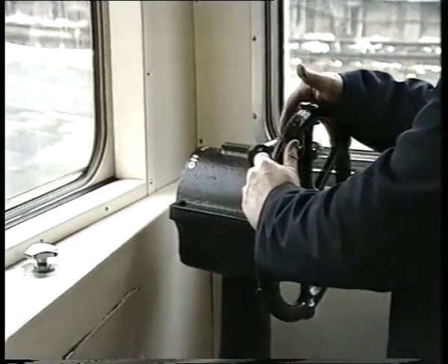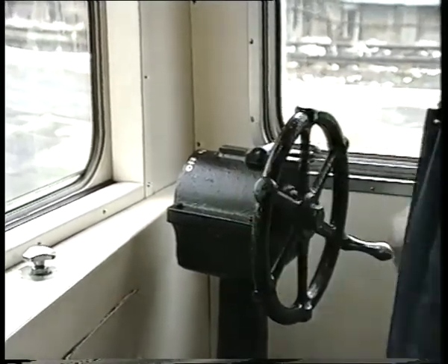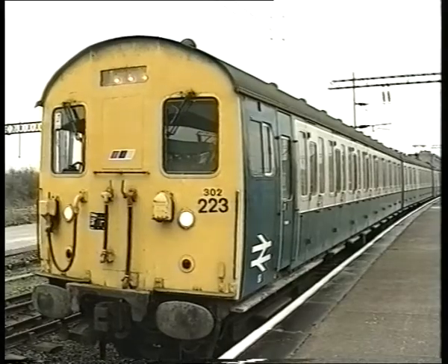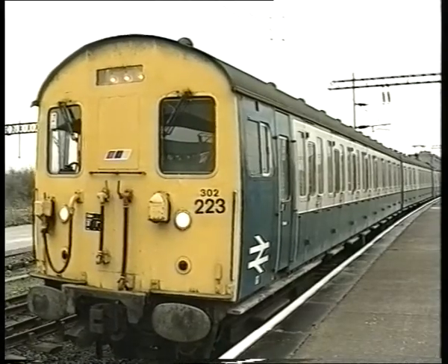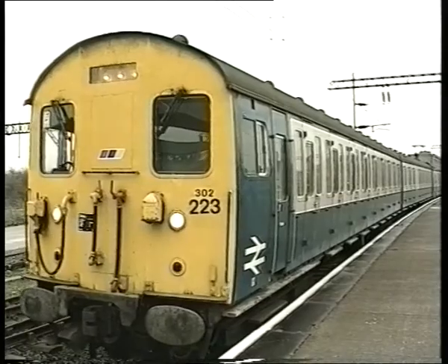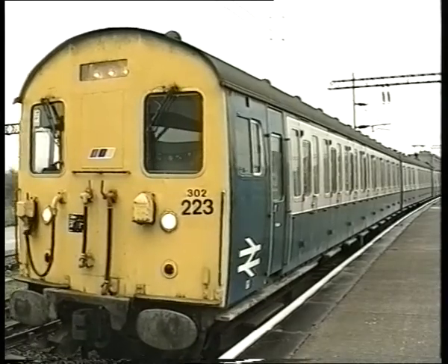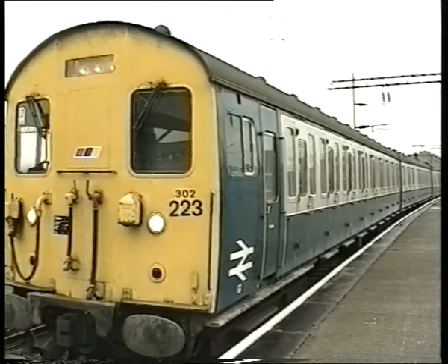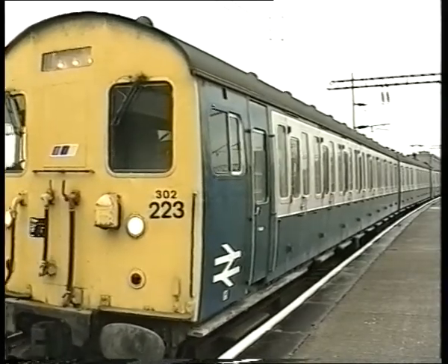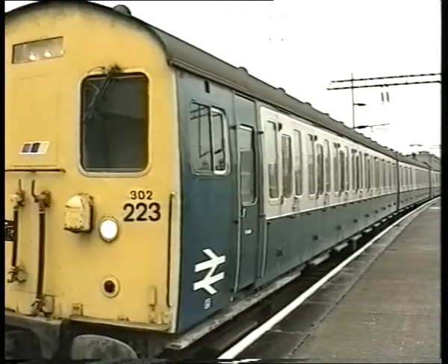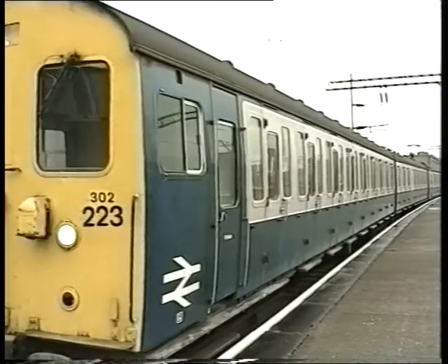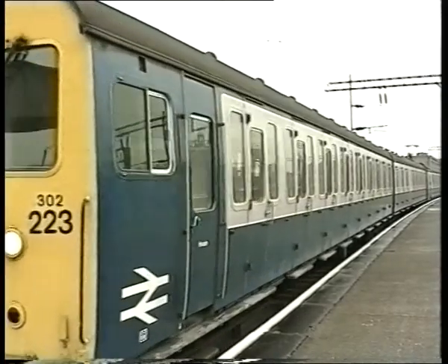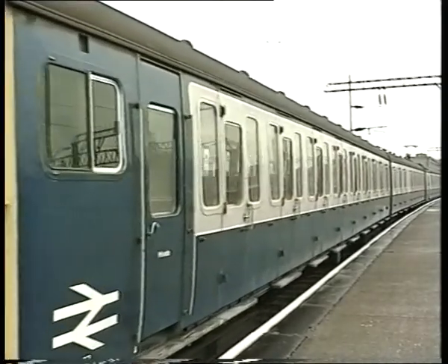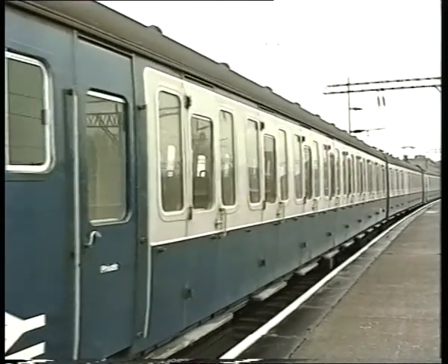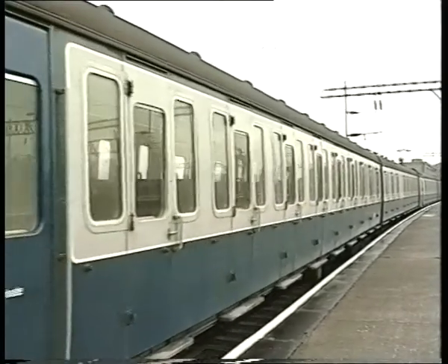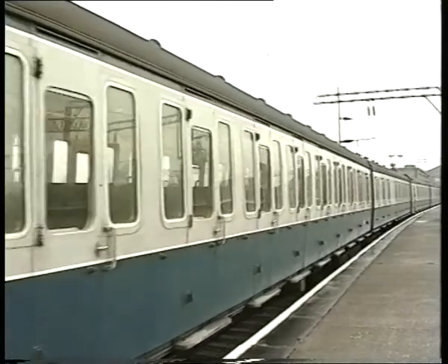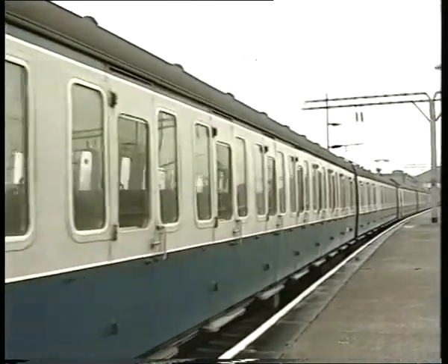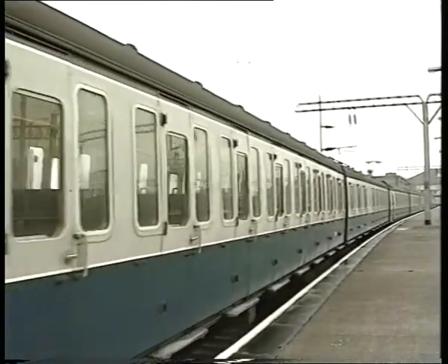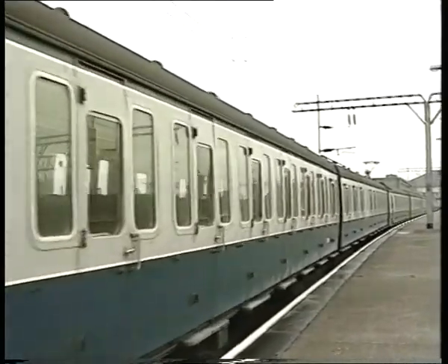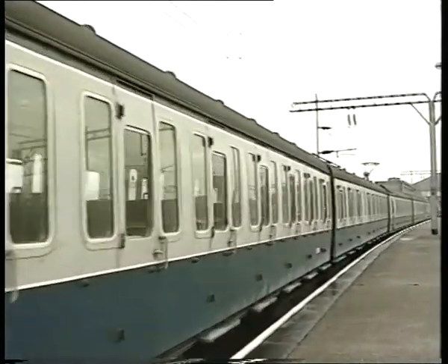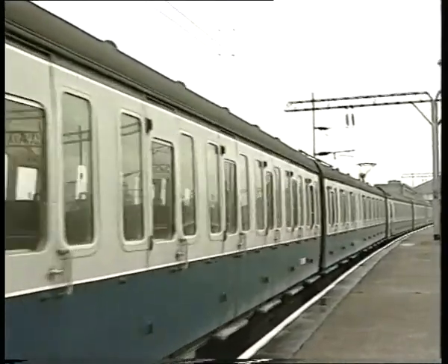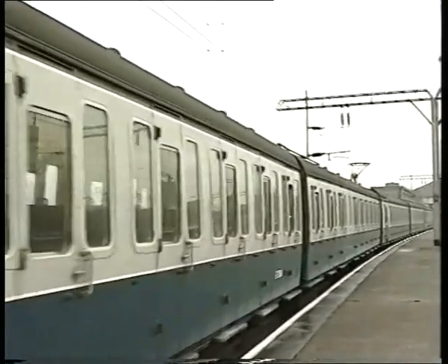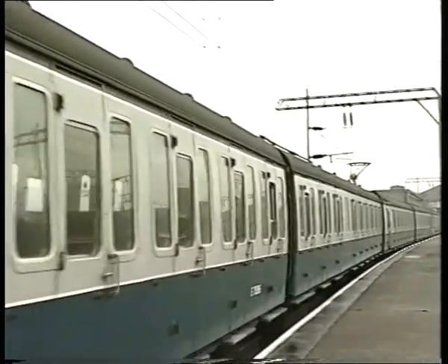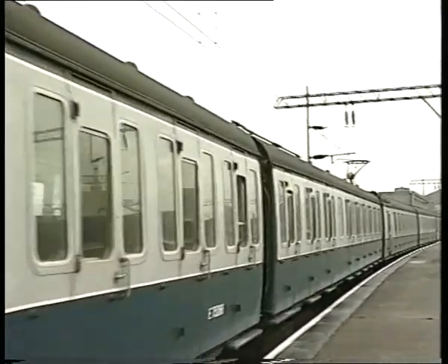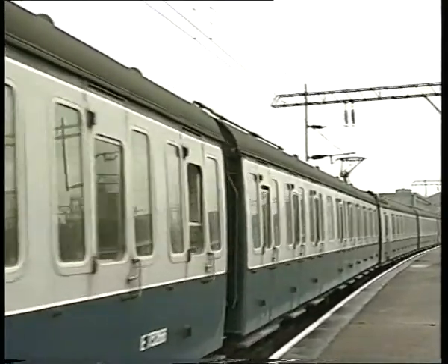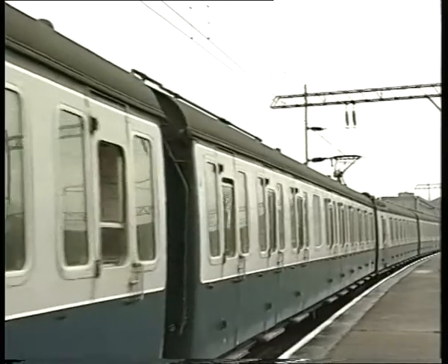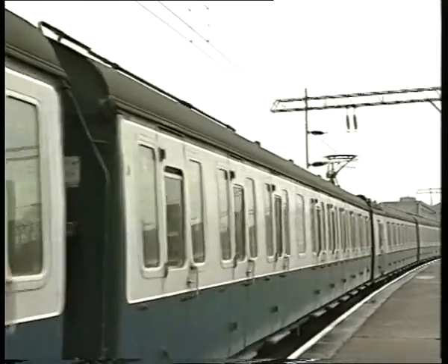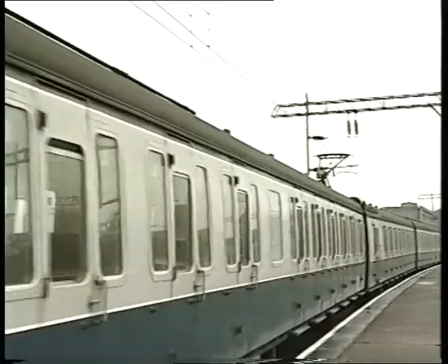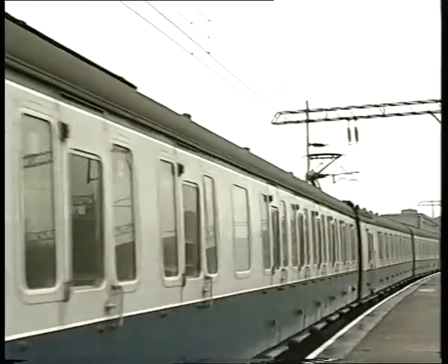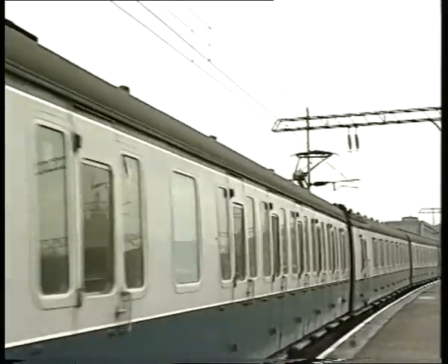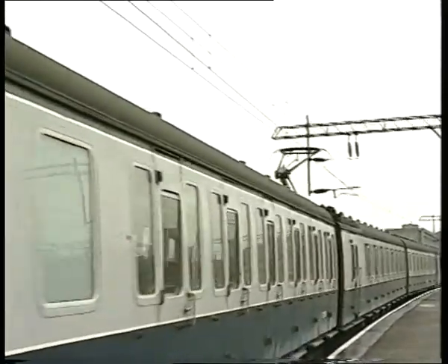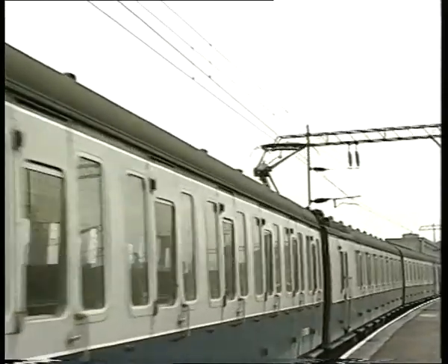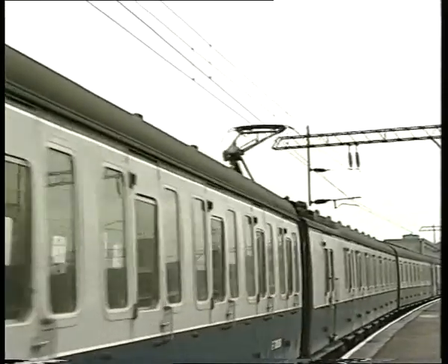With units in multiple, you may now proceed, remembering that the defective unit is without power. Don't forget to take out the control cutout switch on this unit and to book the defect. If you have a single unit only, assistance will be required.